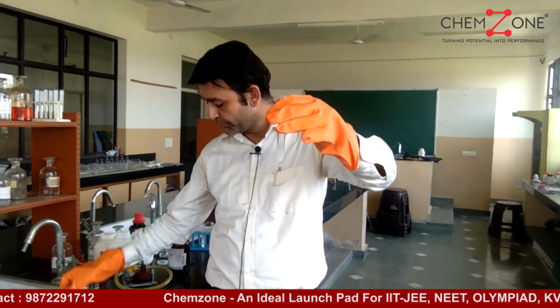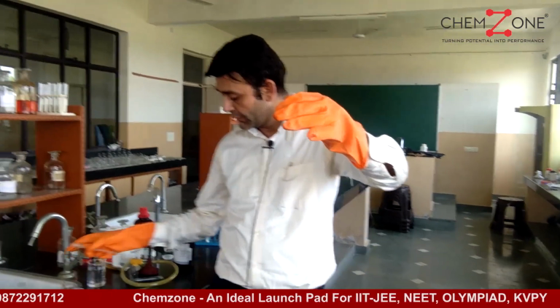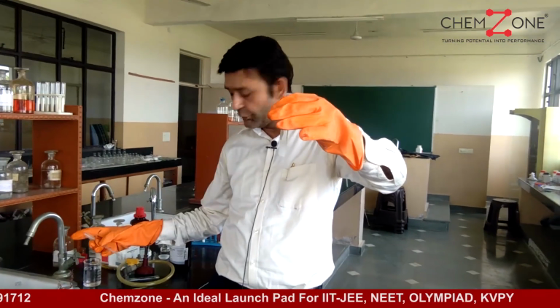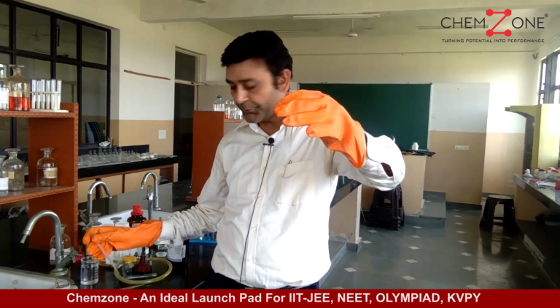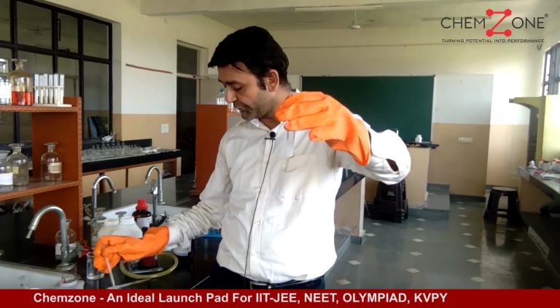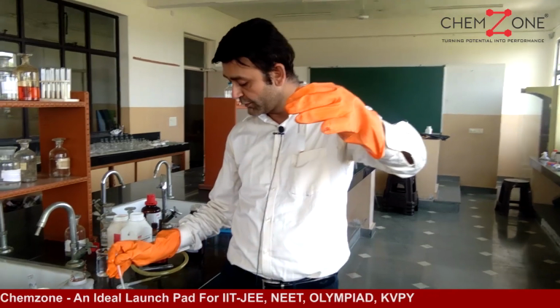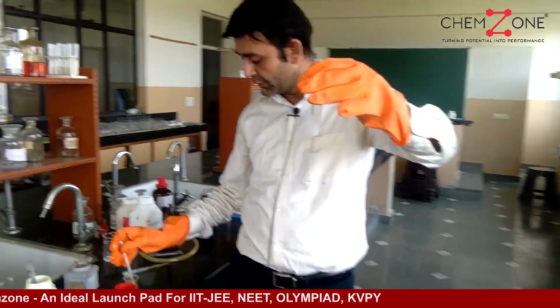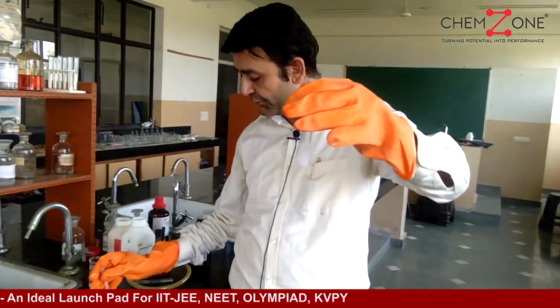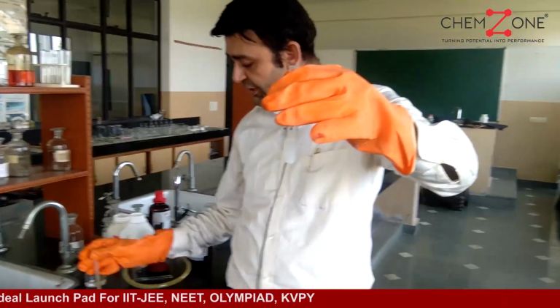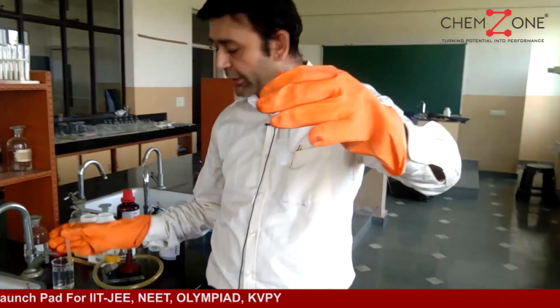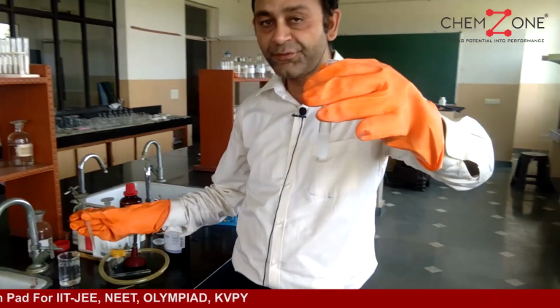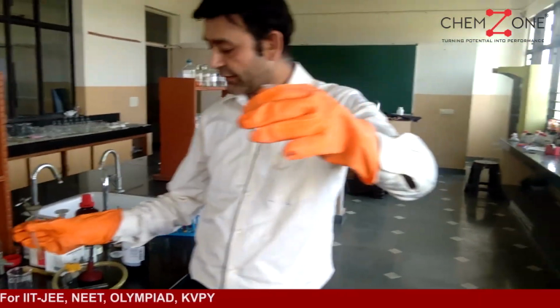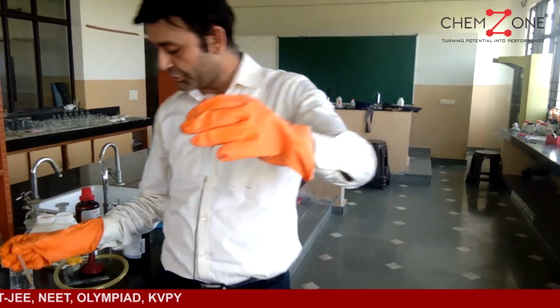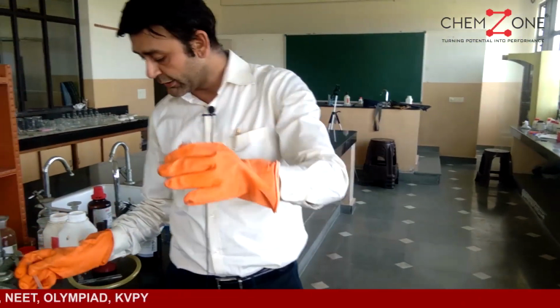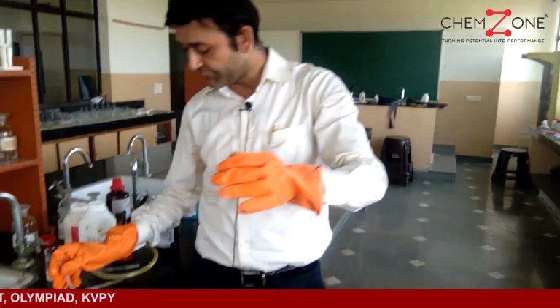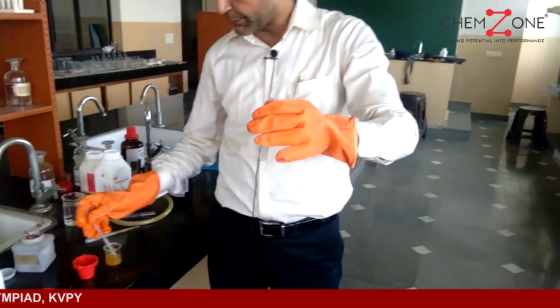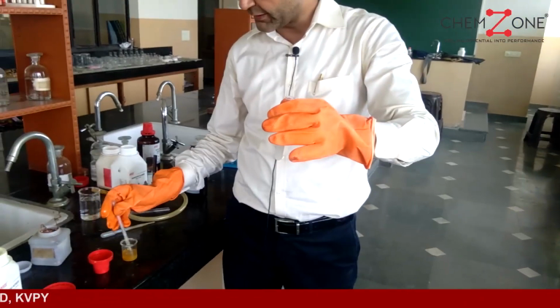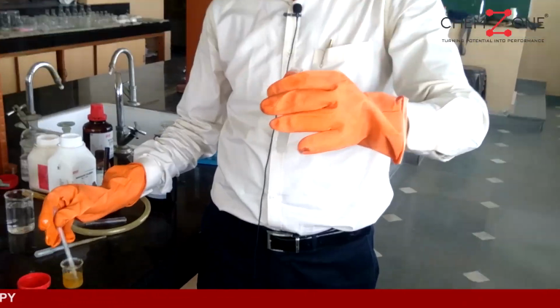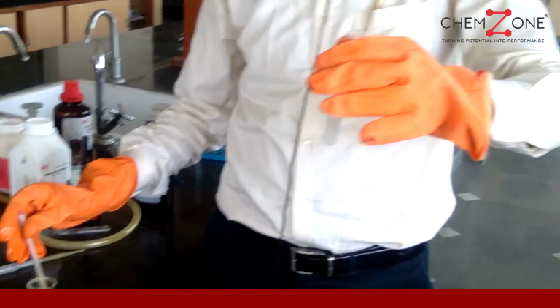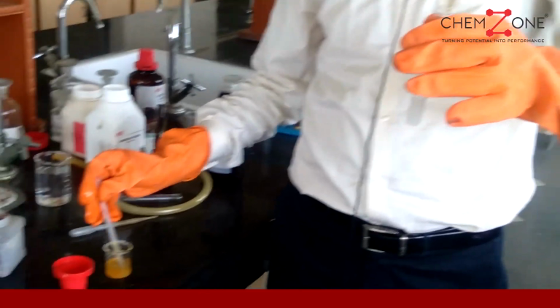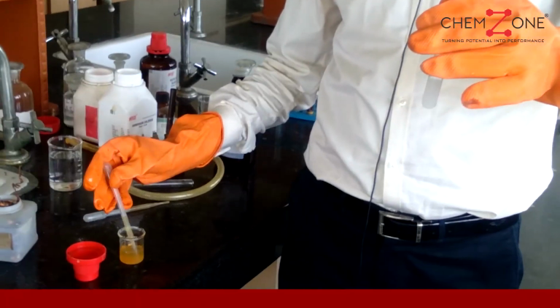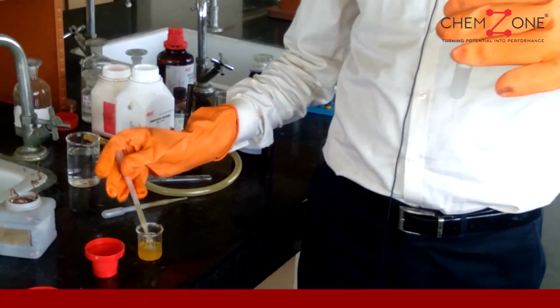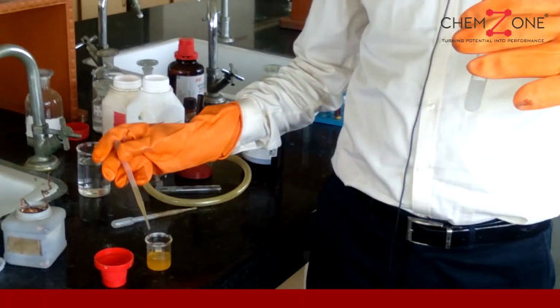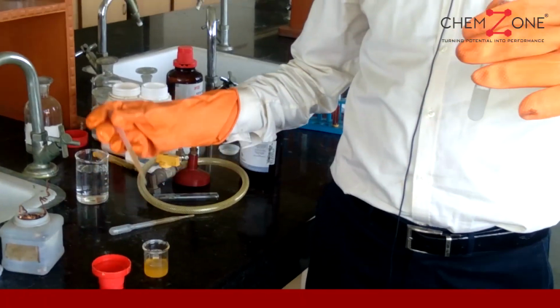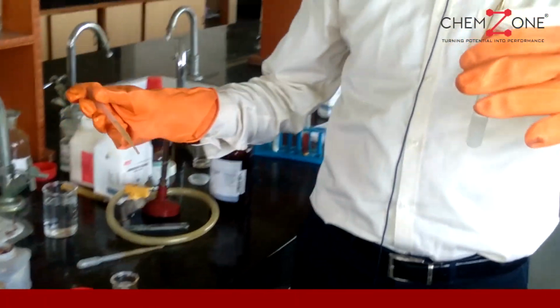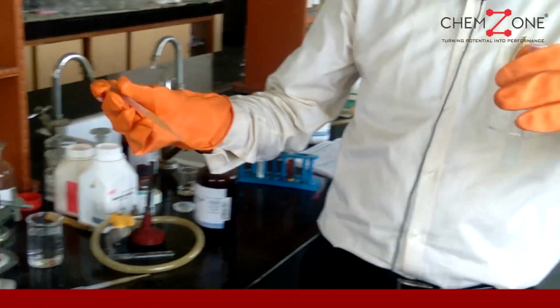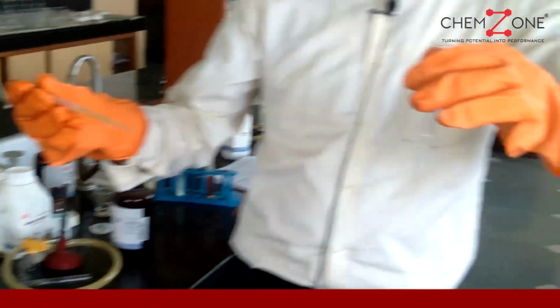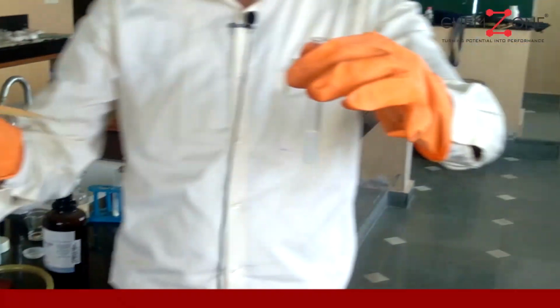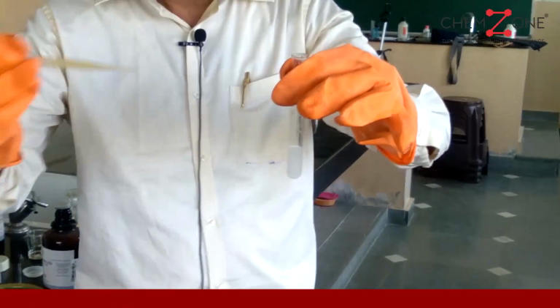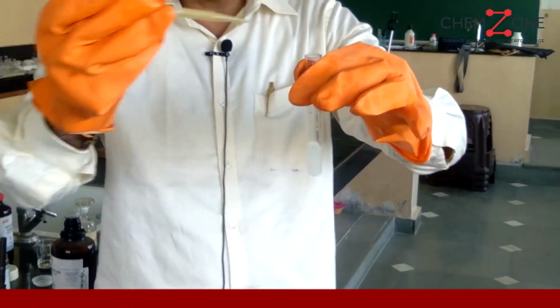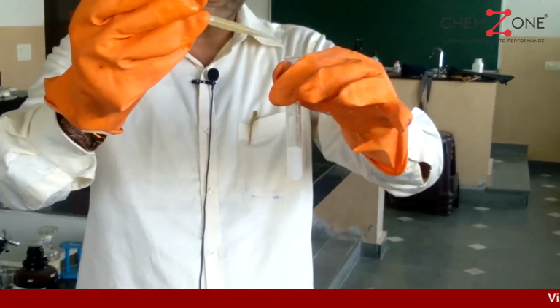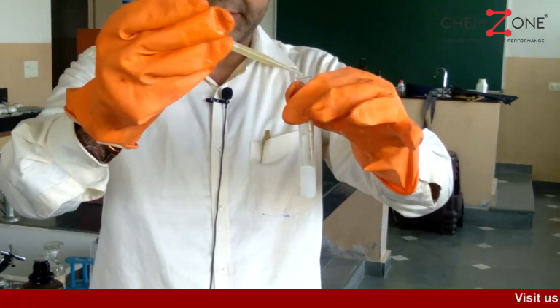Here I have freshly prepared ferrous sulfate solution — I have prepared it right now — and now I am adding it to this.